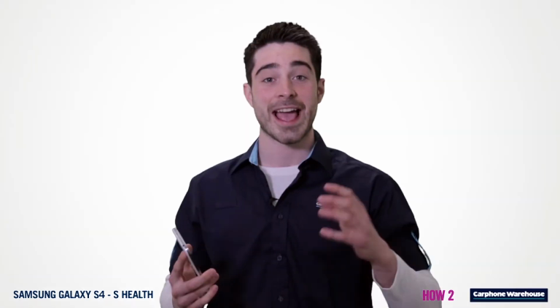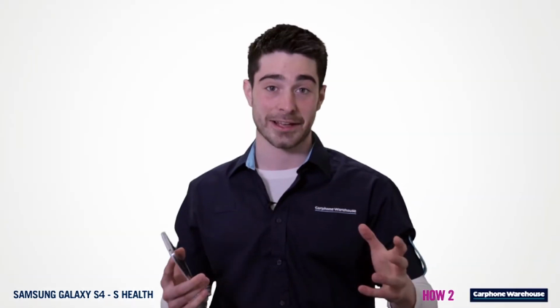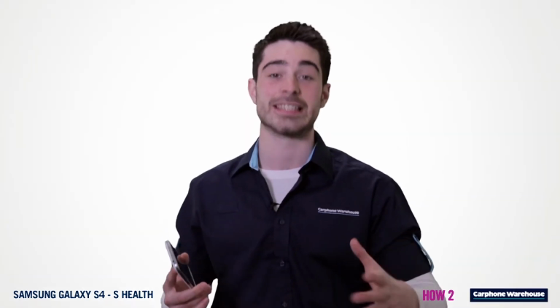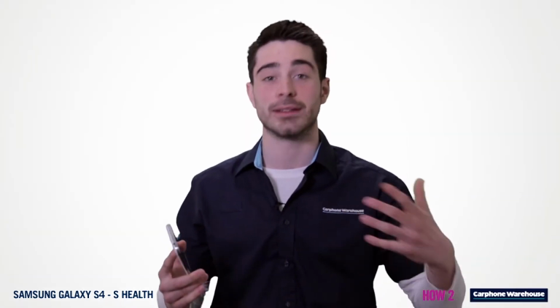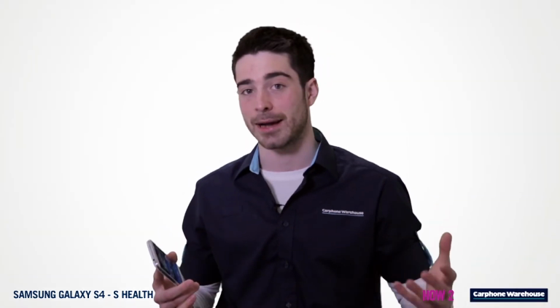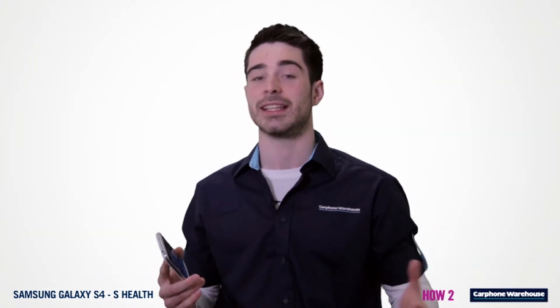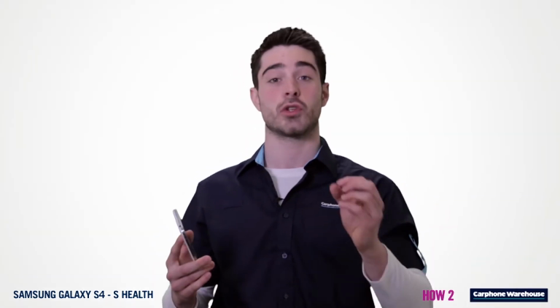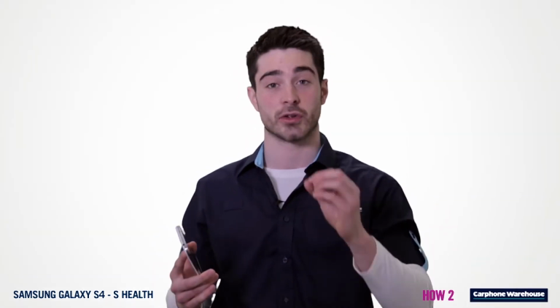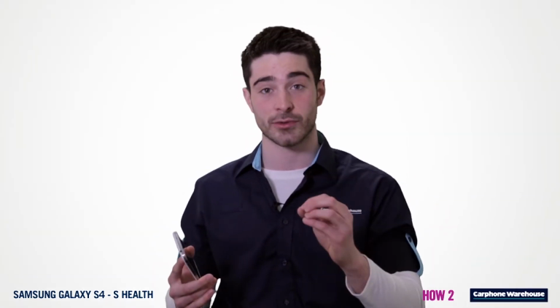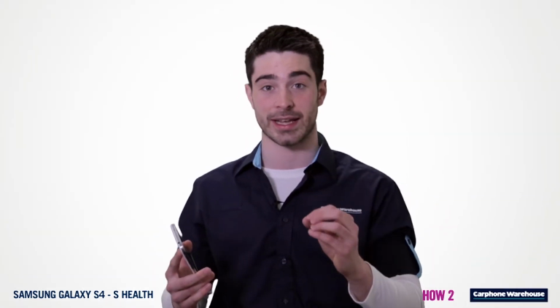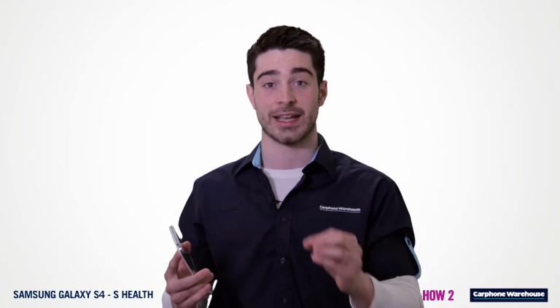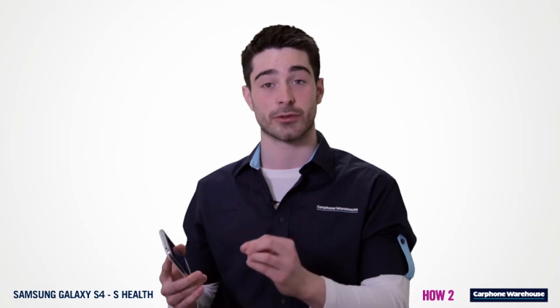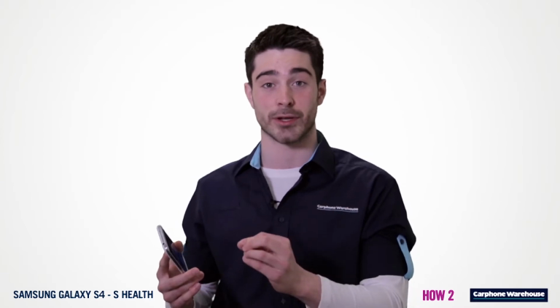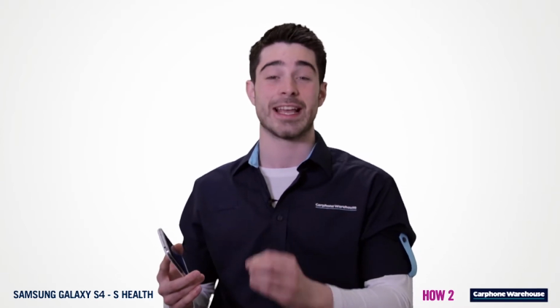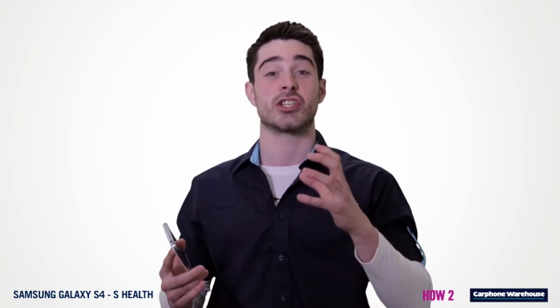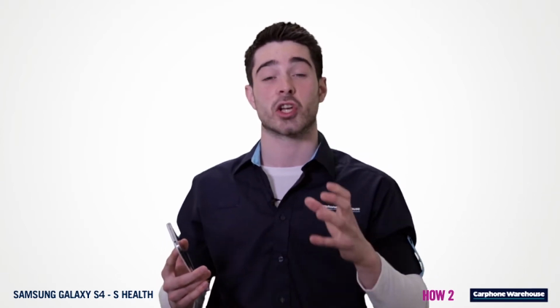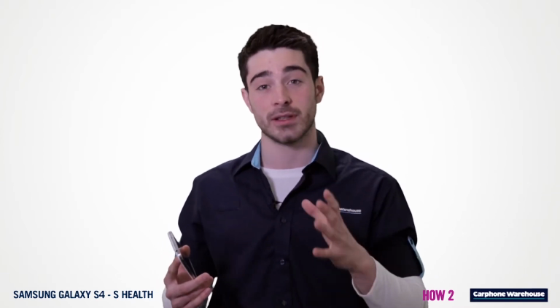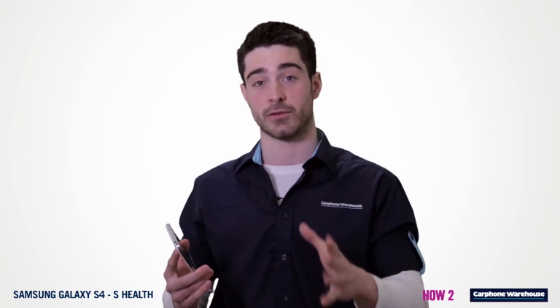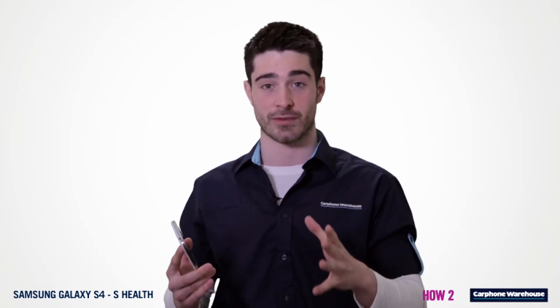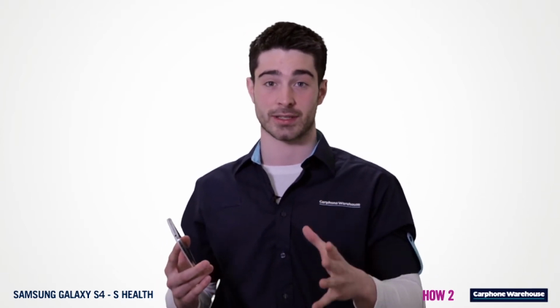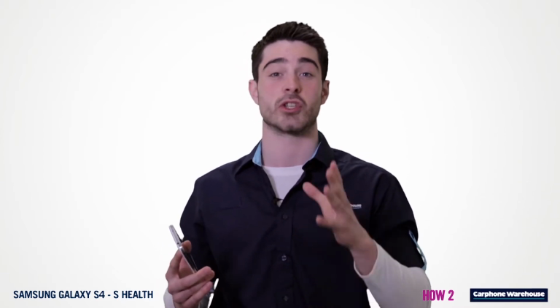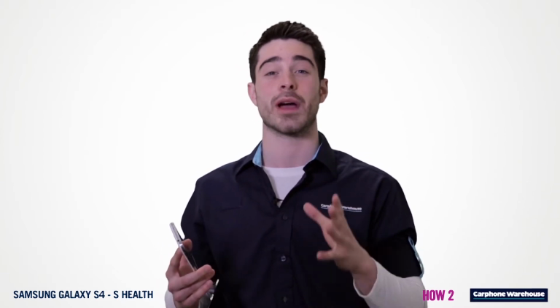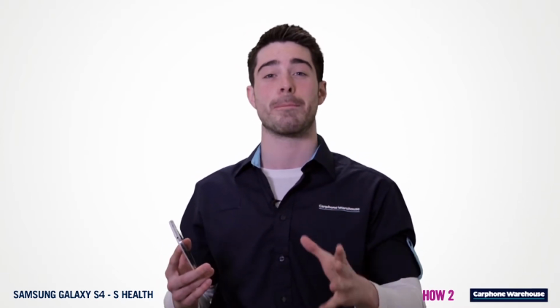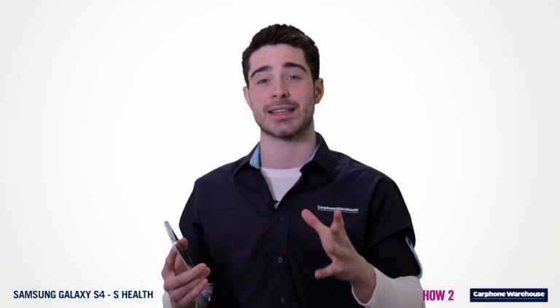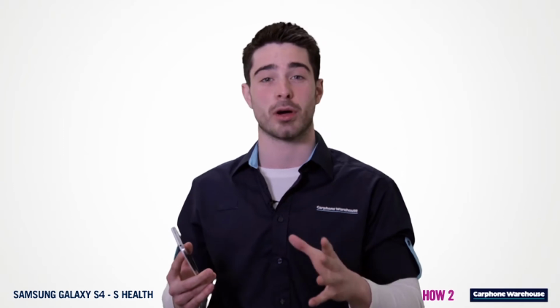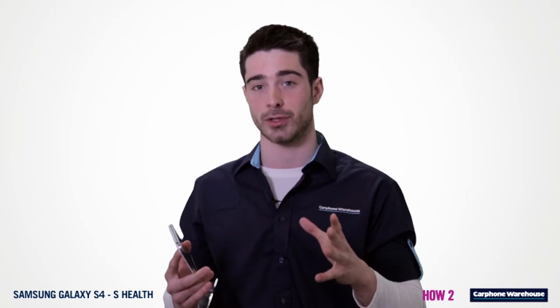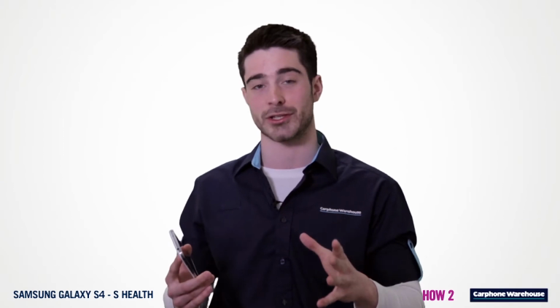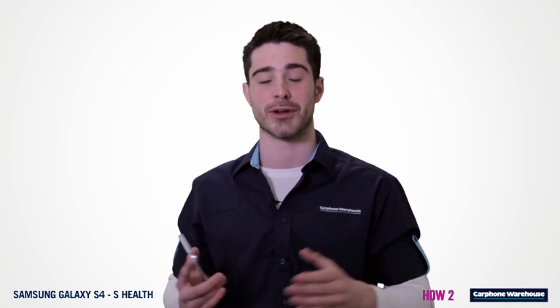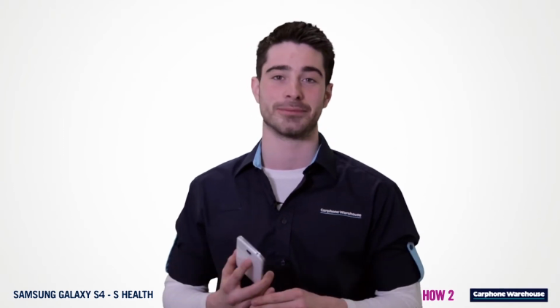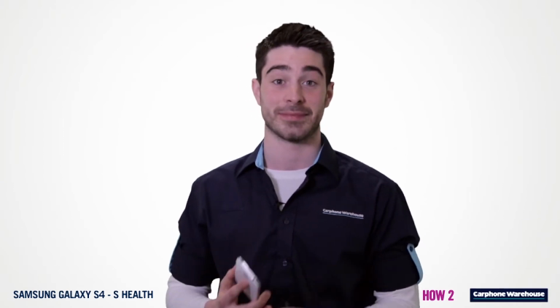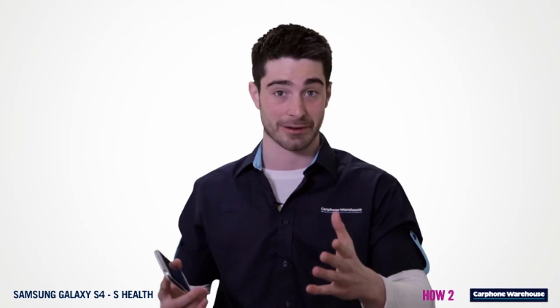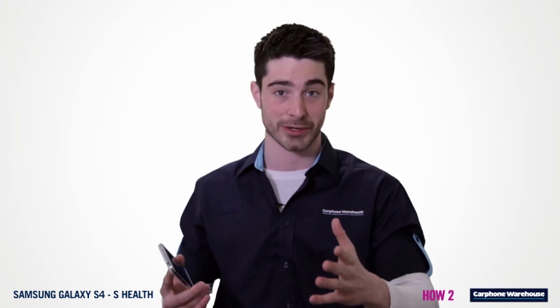S Health is a built-in app that lets you track your calorie intake and calories burnt, and check the comfort level of your surroundings to ensure you have the best possible conditions to work out. Here's how it works.